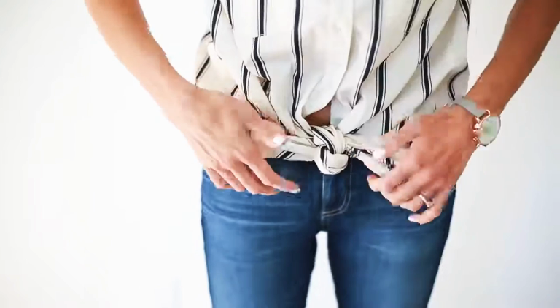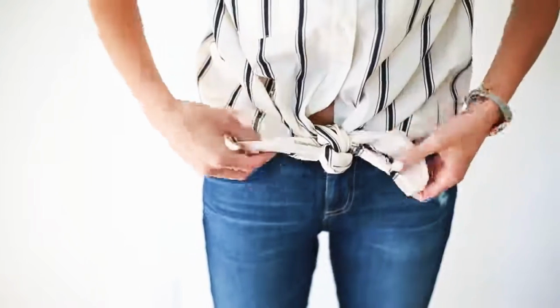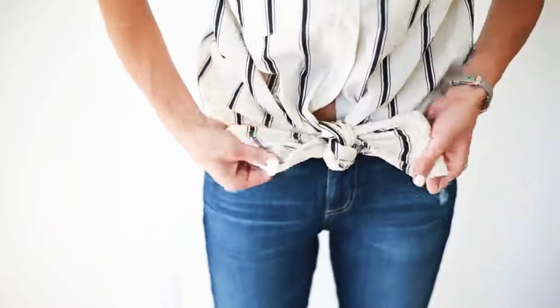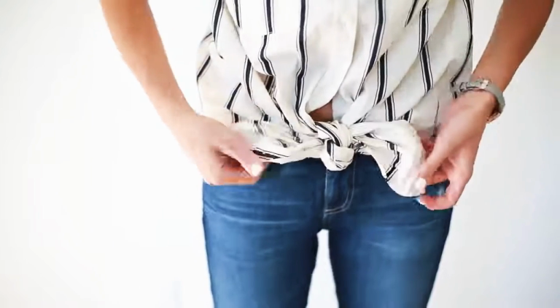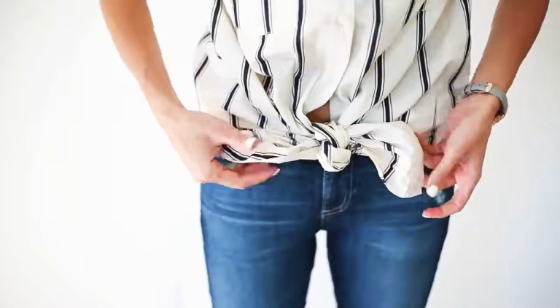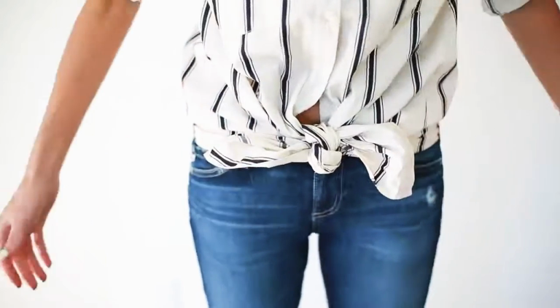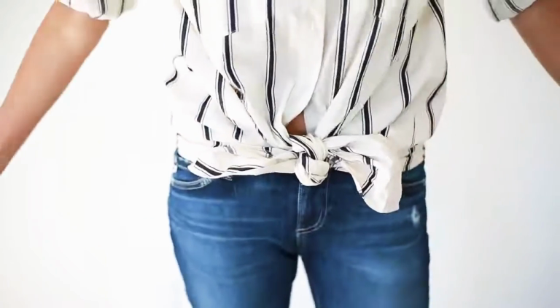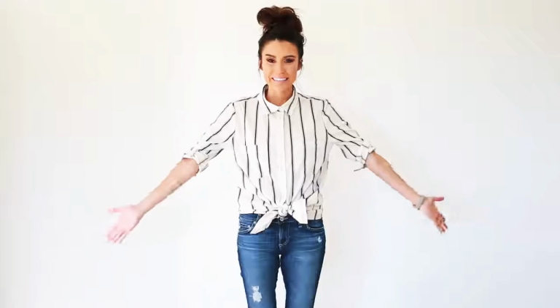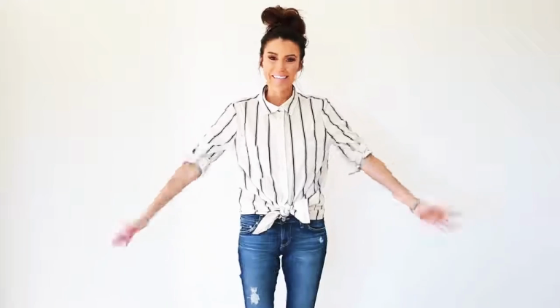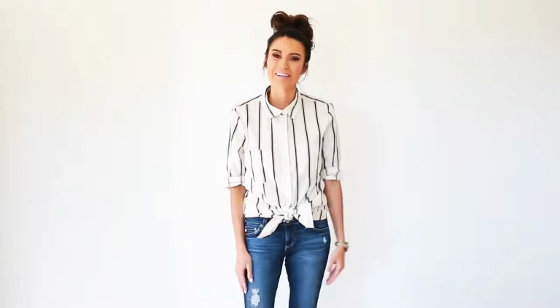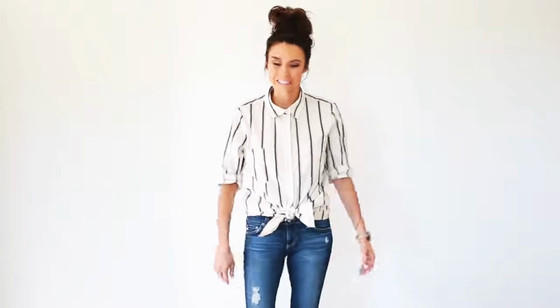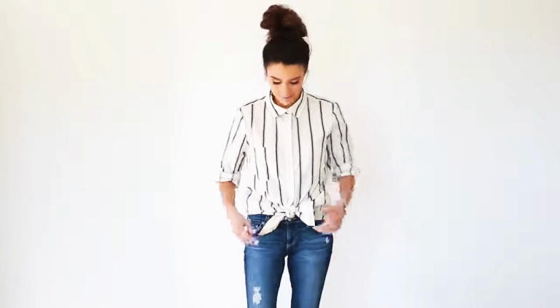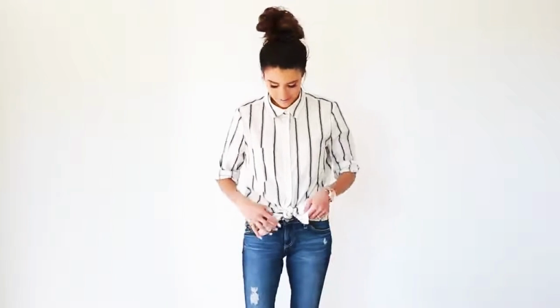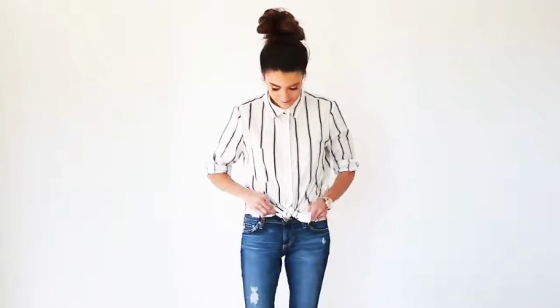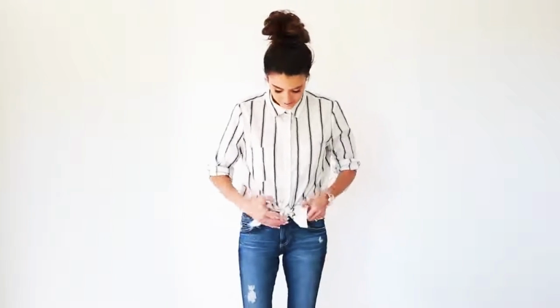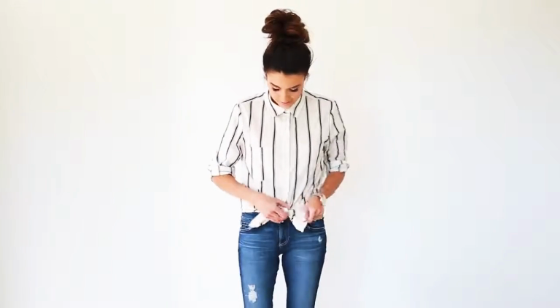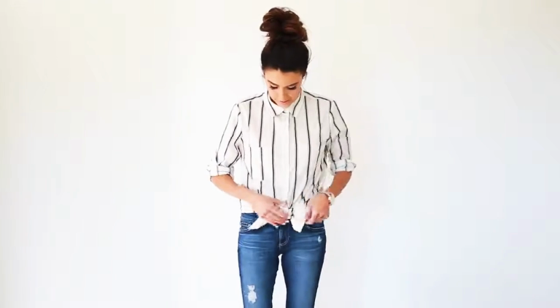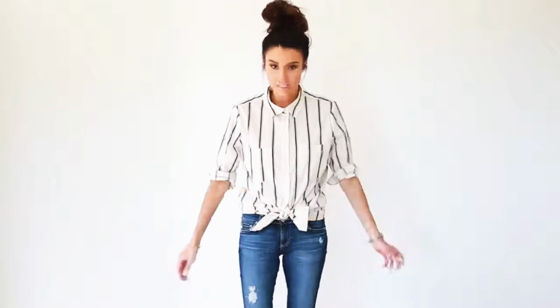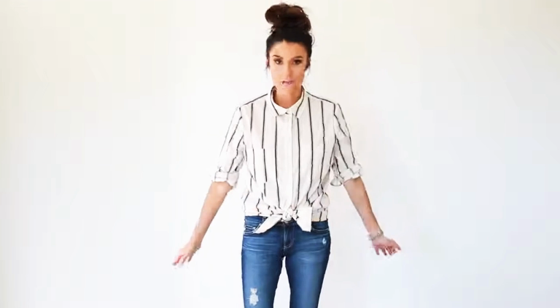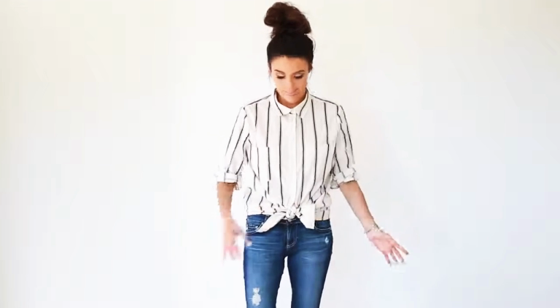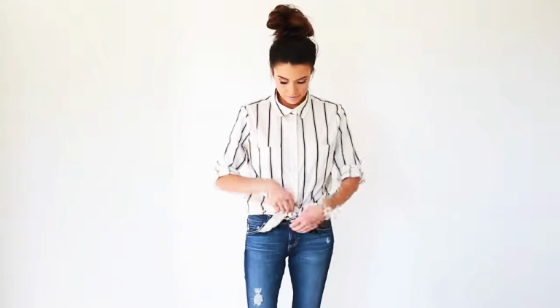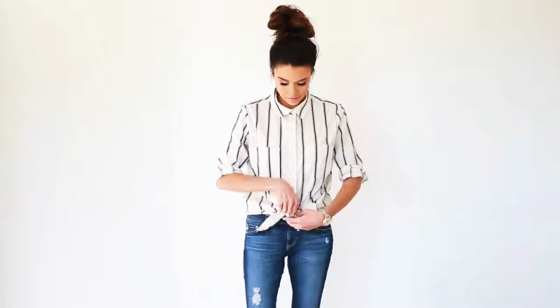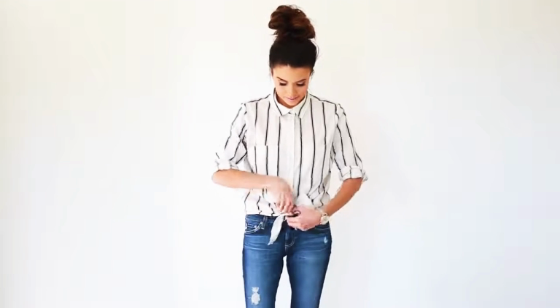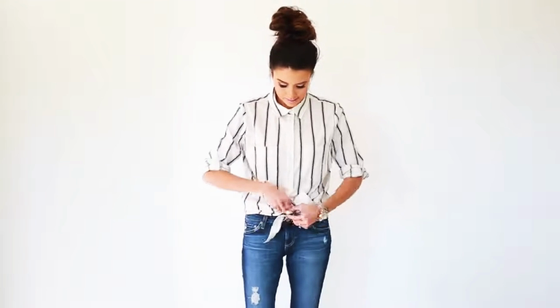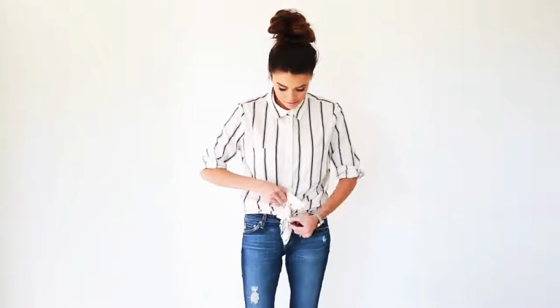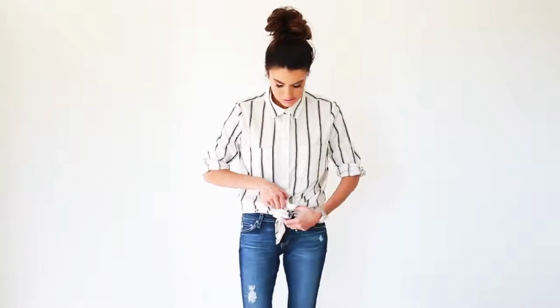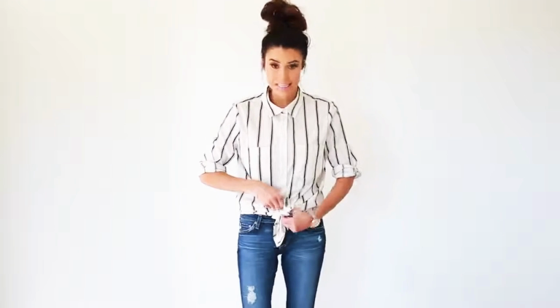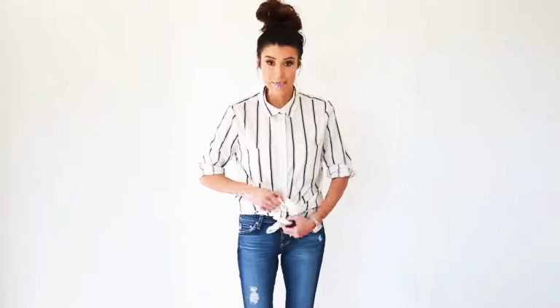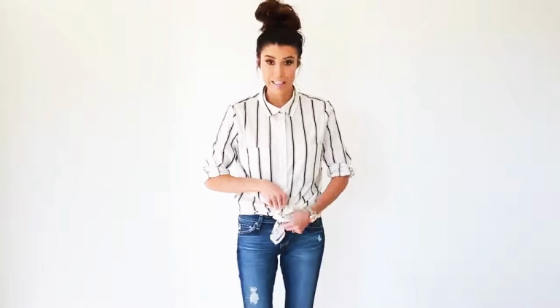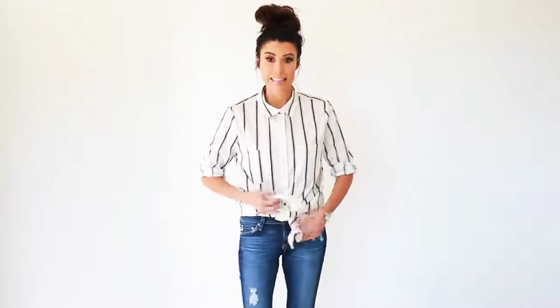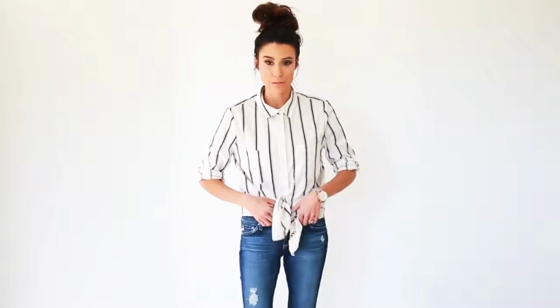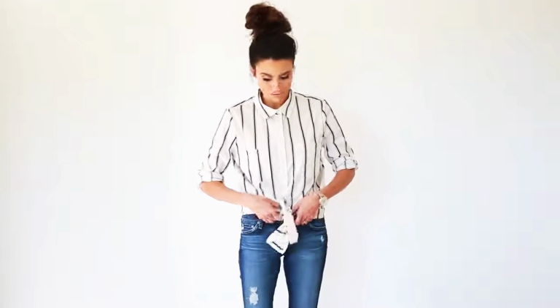and just kind of fan out the pieces a little bit. So that's an easy first way — quick, easy tie one. The second way is, let's untie that before the other side gets wrinkled.